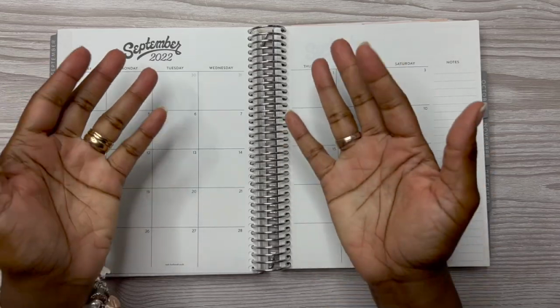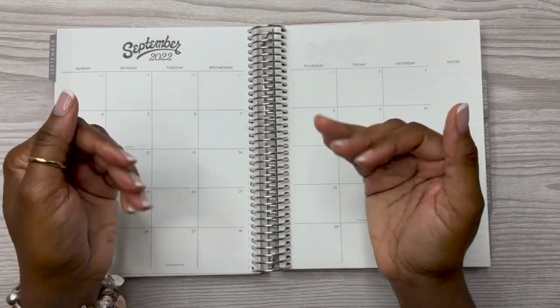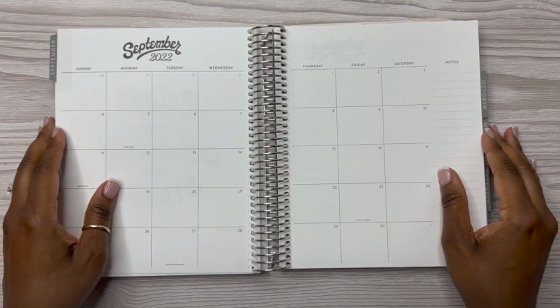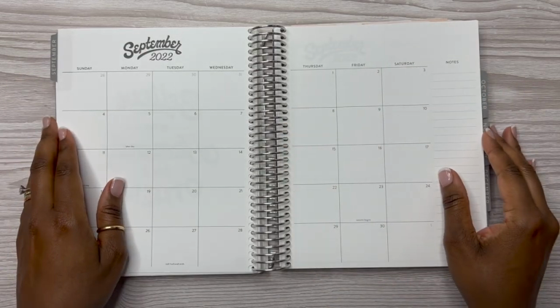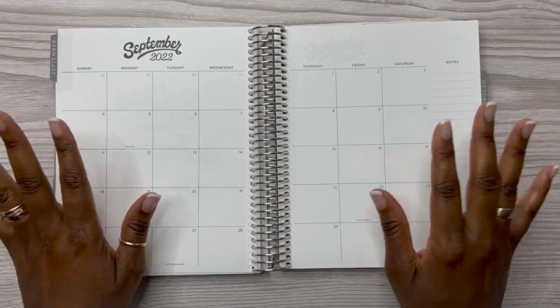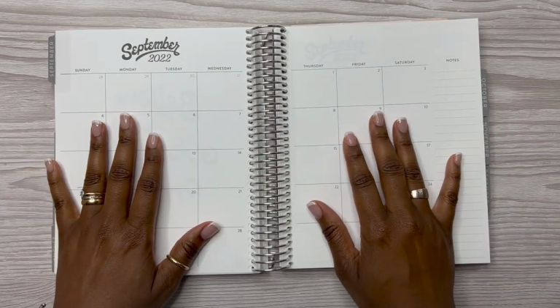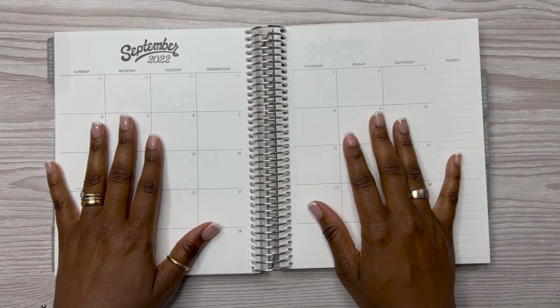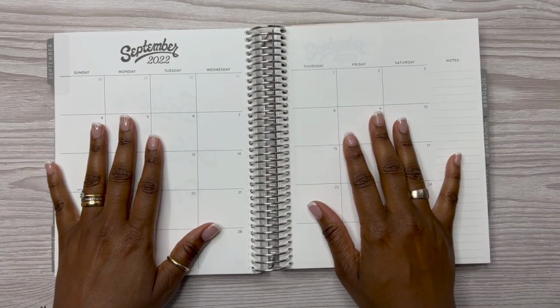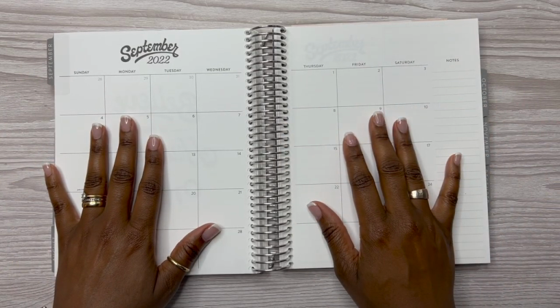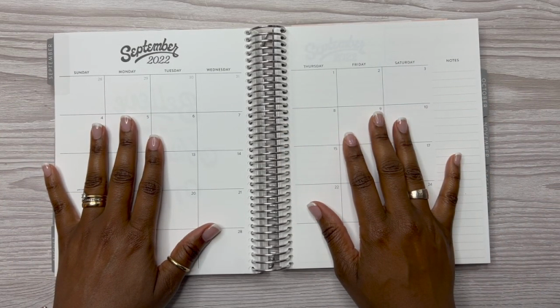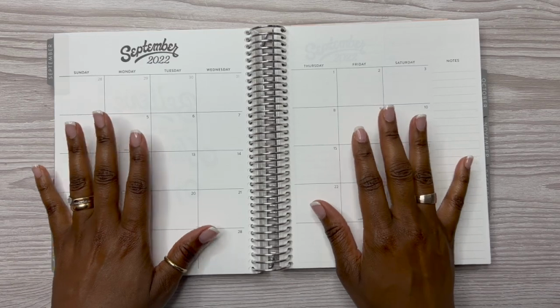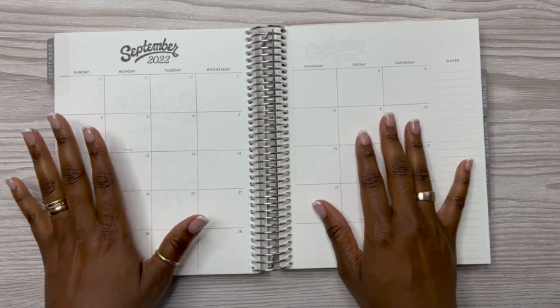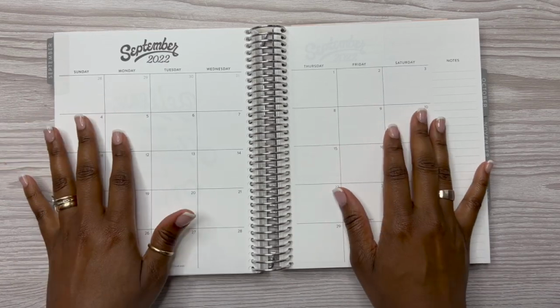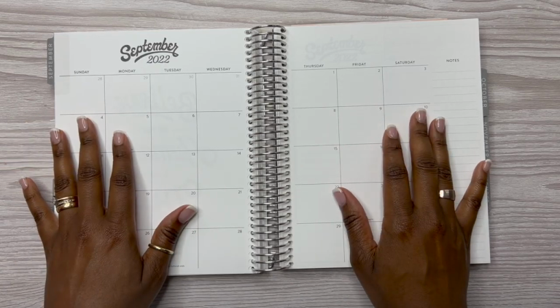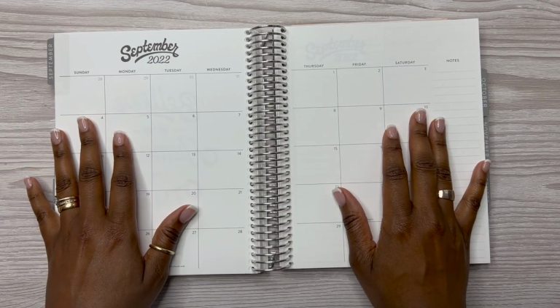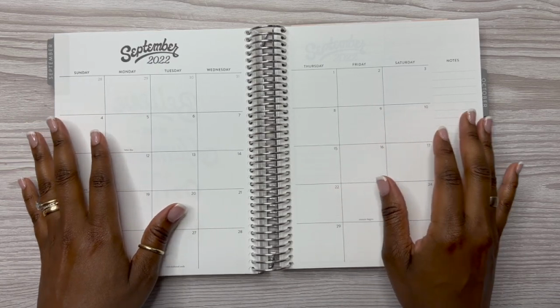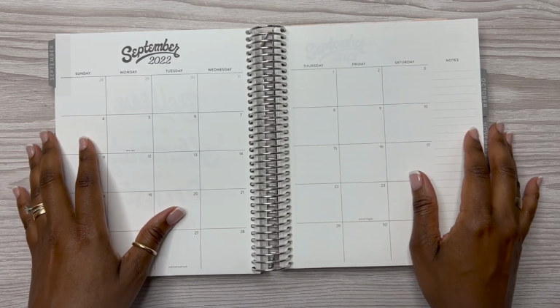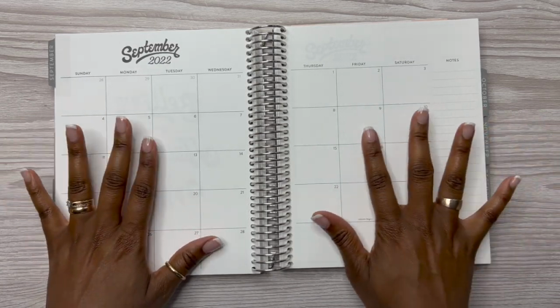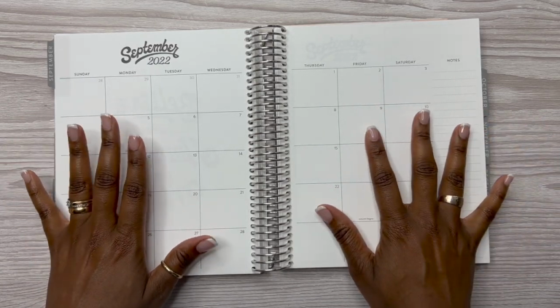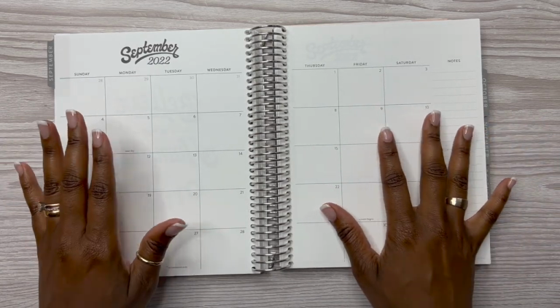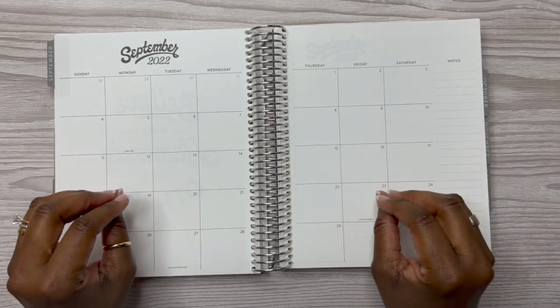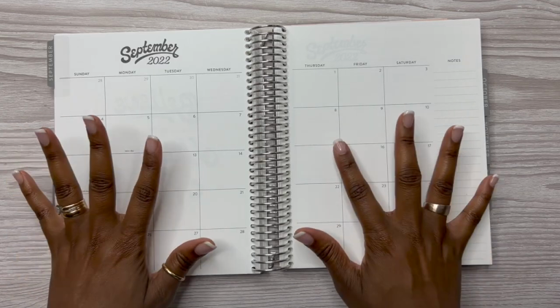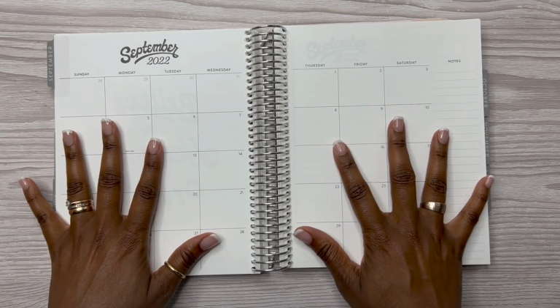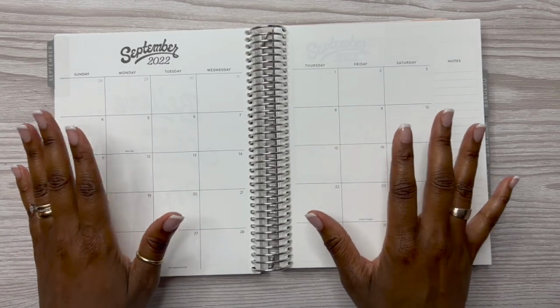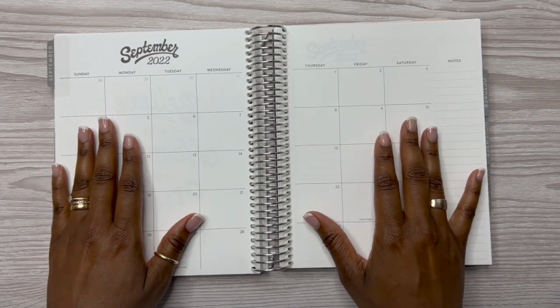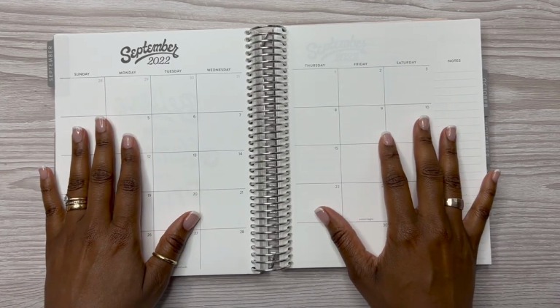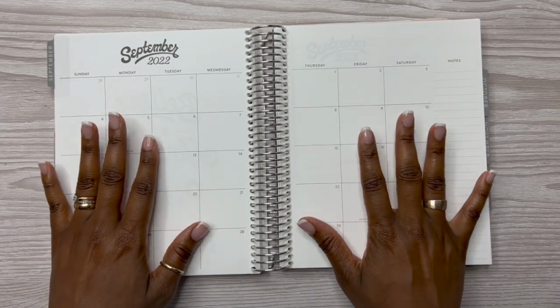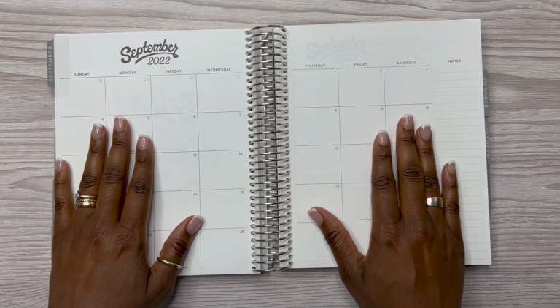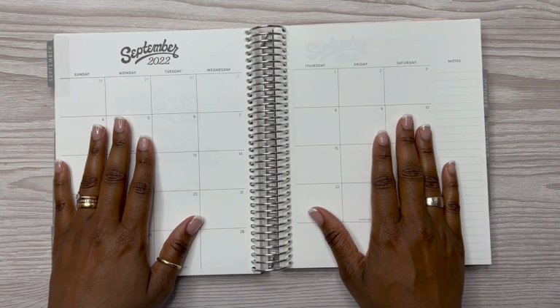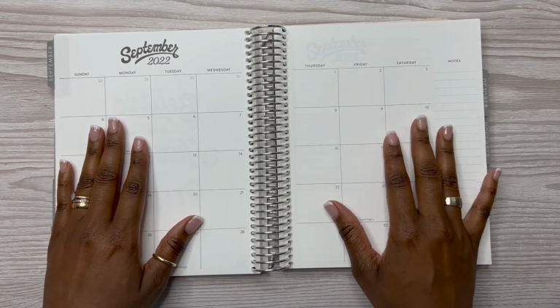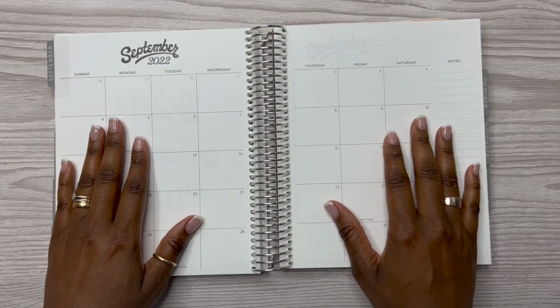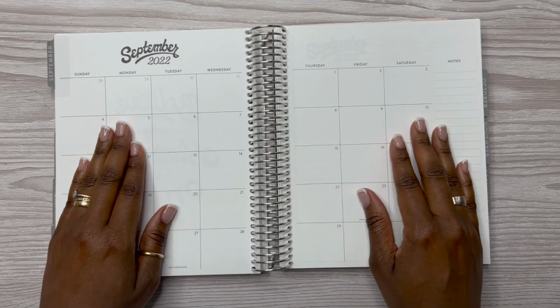Hey y'all, this is Rochelle. Welcome or welcome back to my channel Rochelle's Plans. Thank you for joining me for another video. In today's video we are going to be planning out the month of September in my Erin Condren Hourly Life Planner.